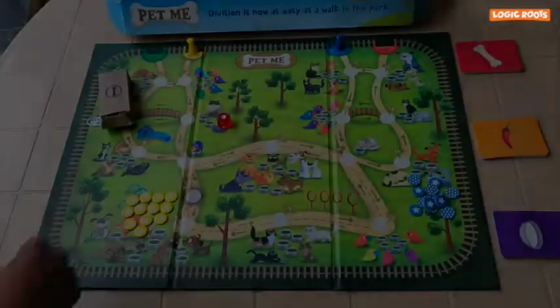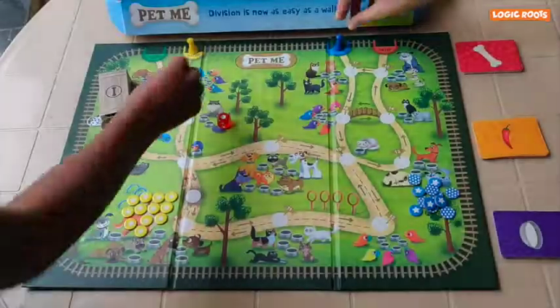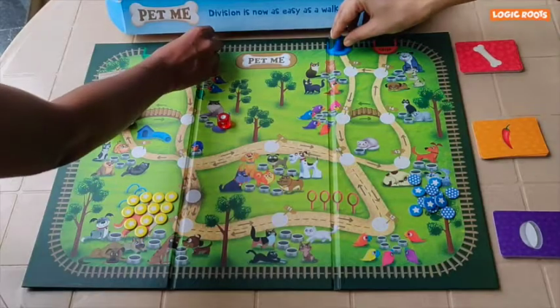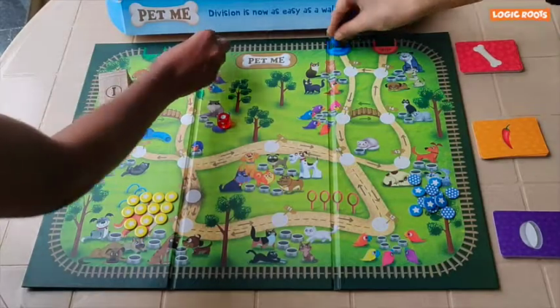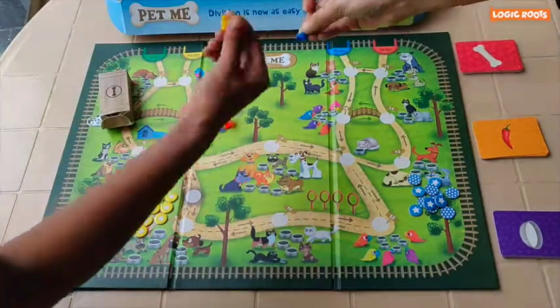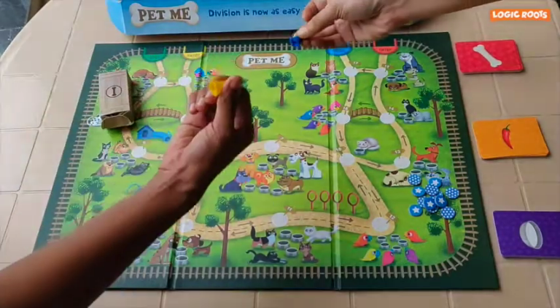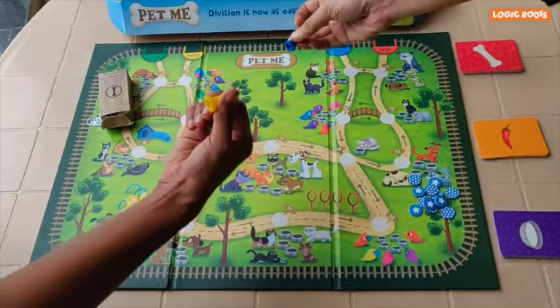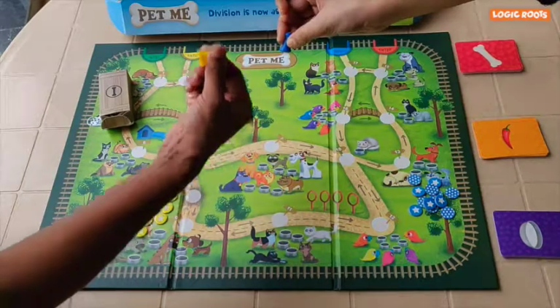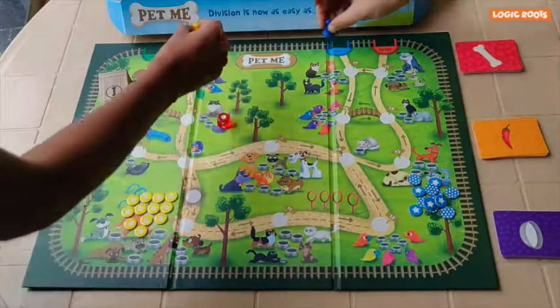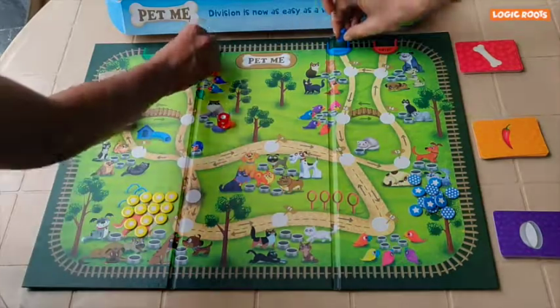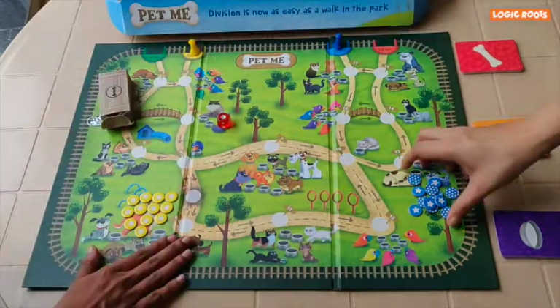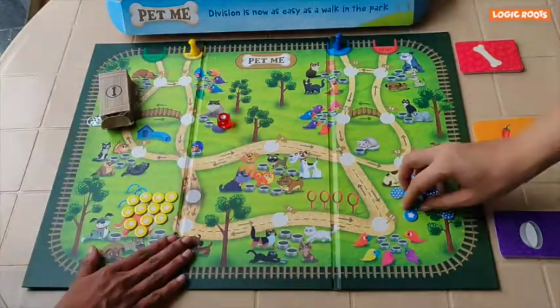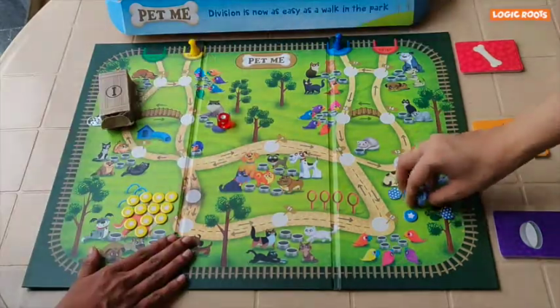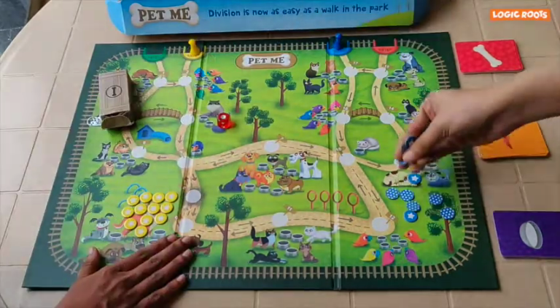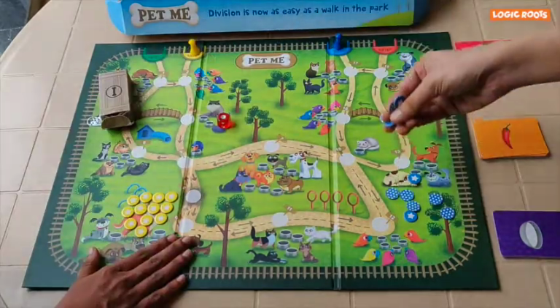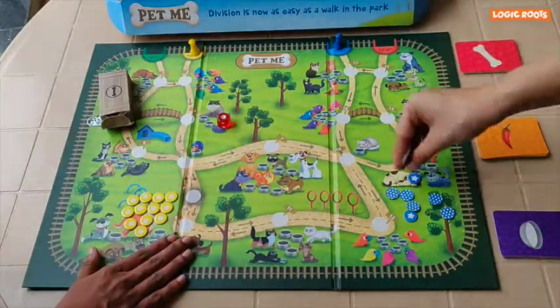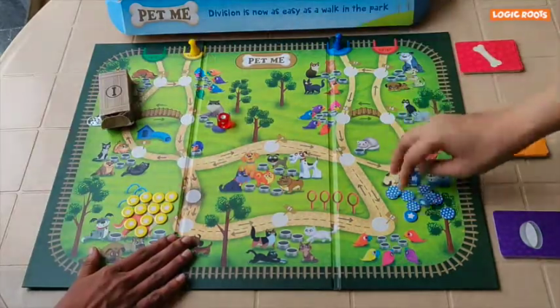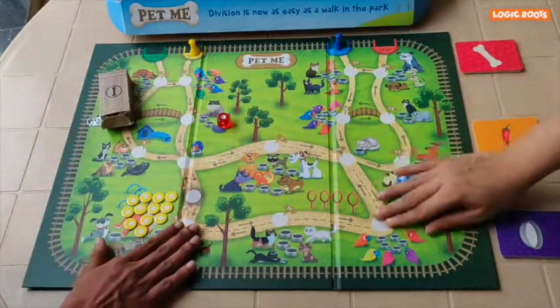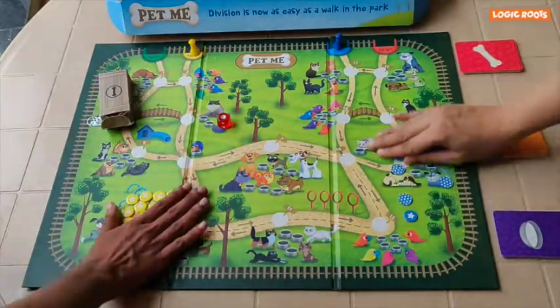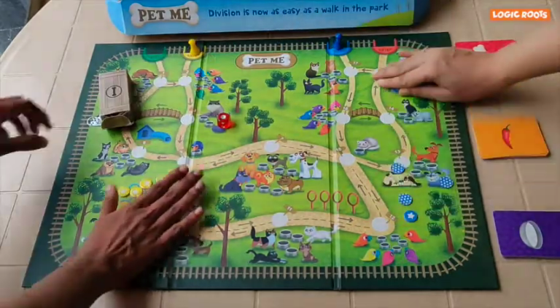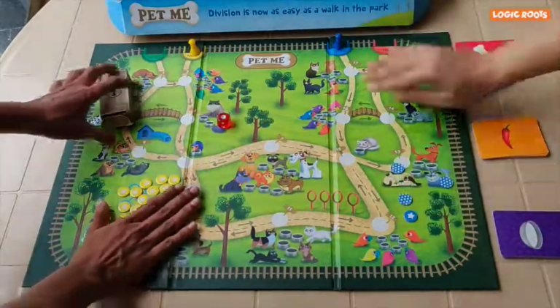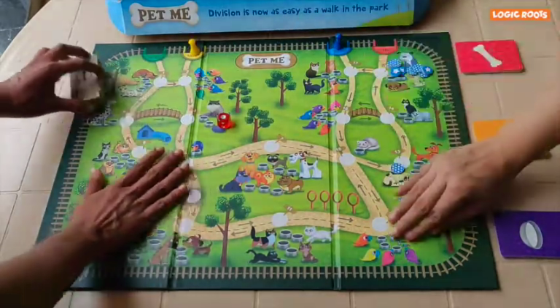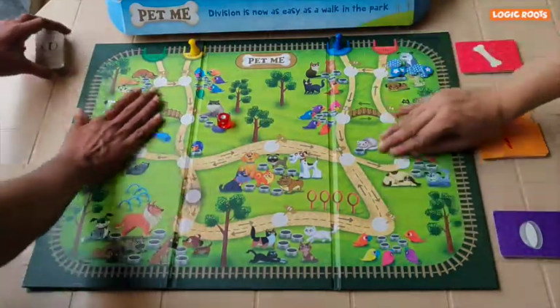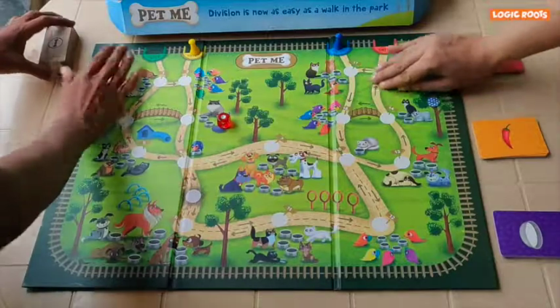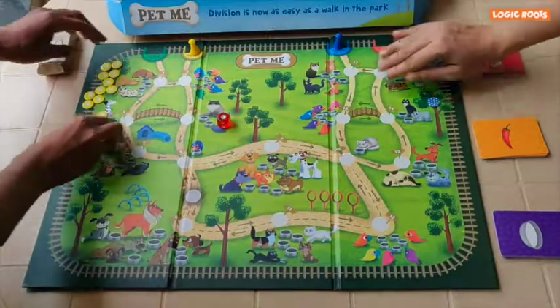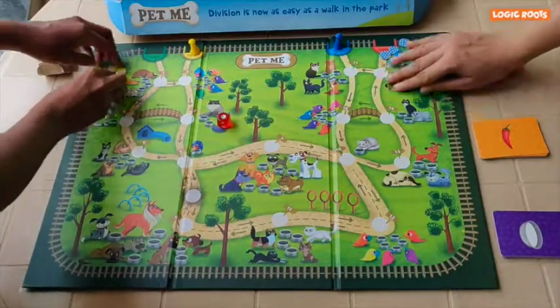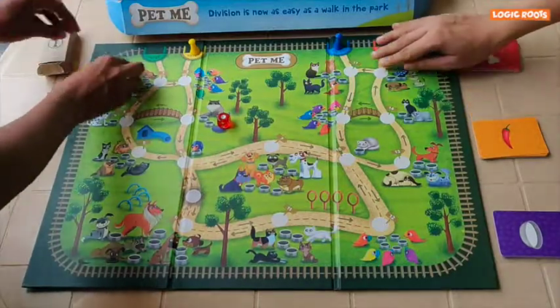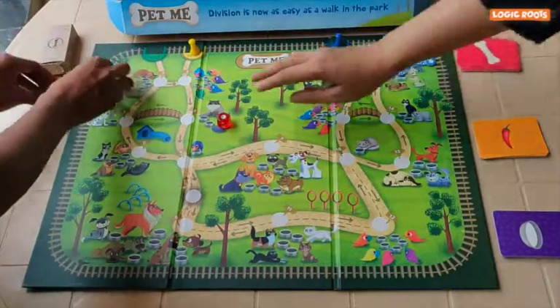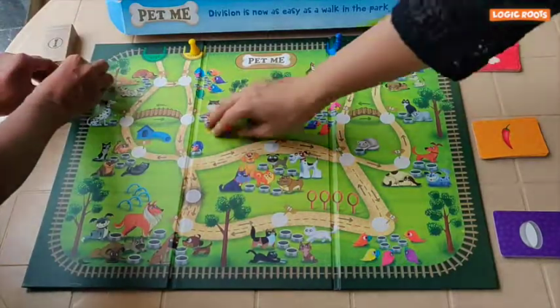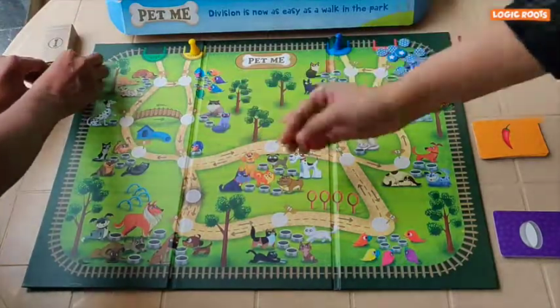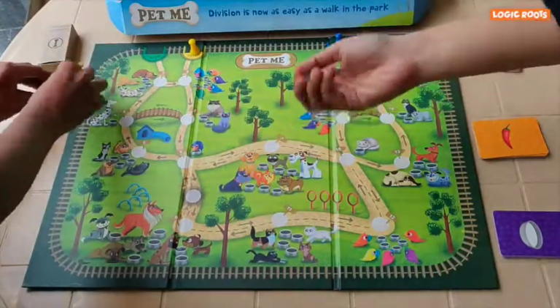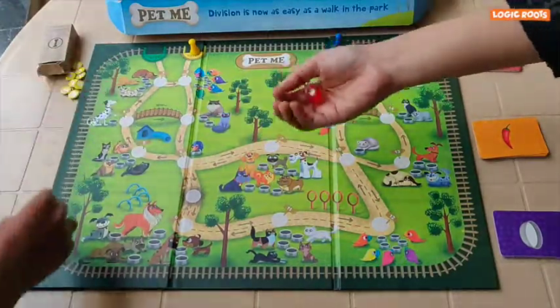Each player gets to pick one pawn and pet tags. These are my pet tags and these are mine. Let's start.